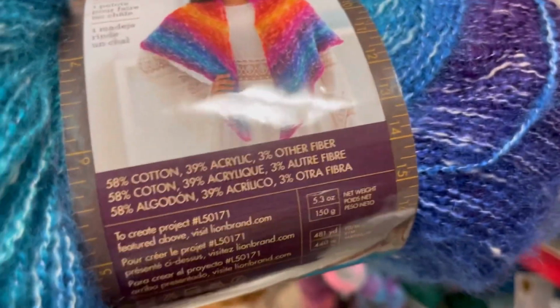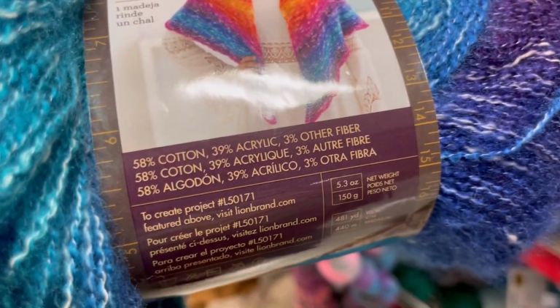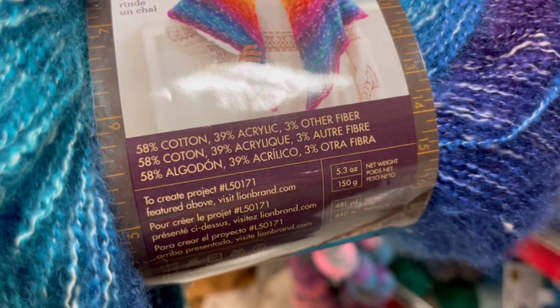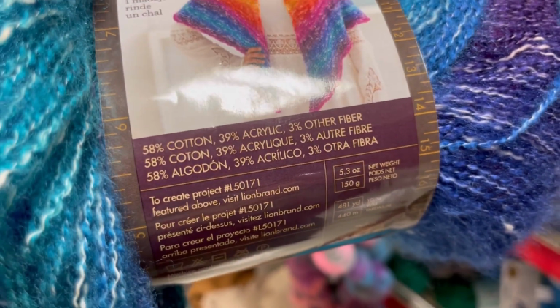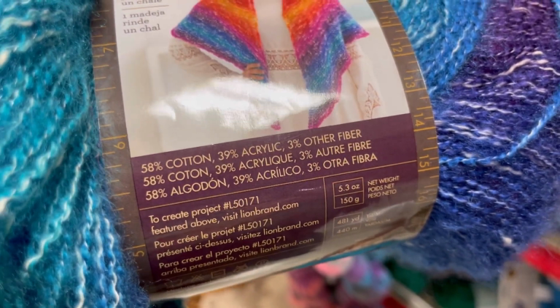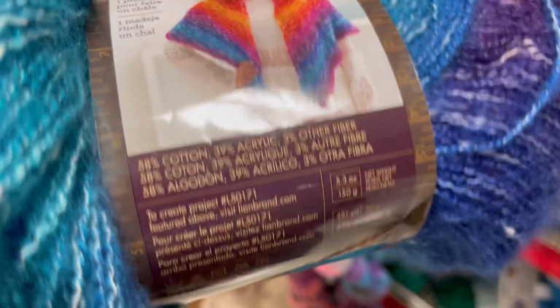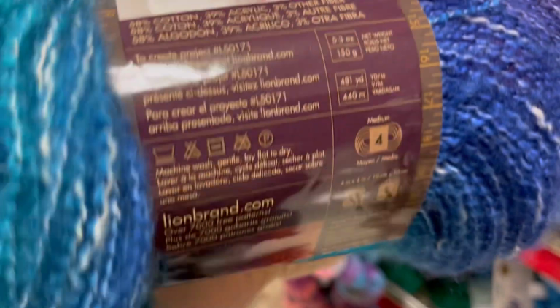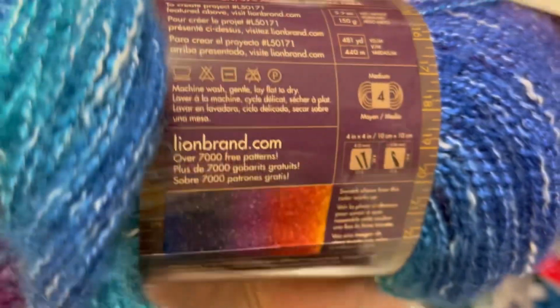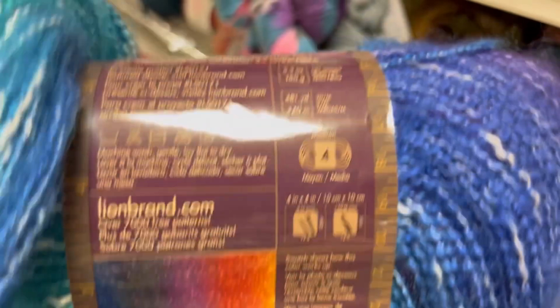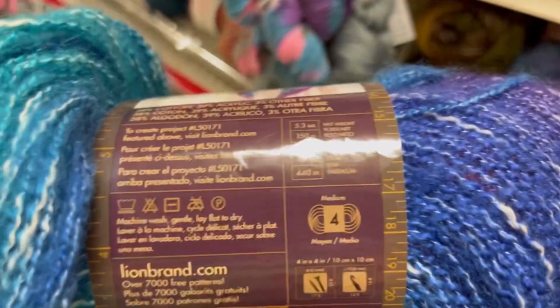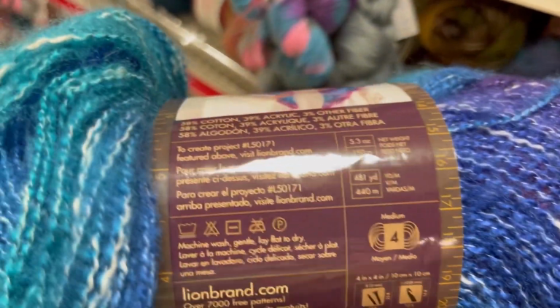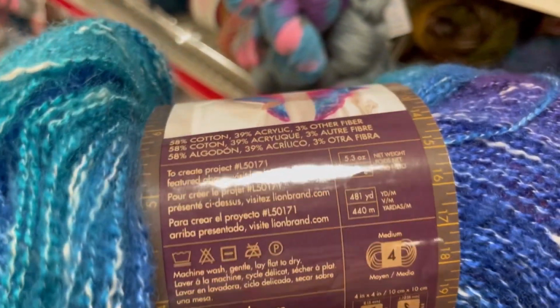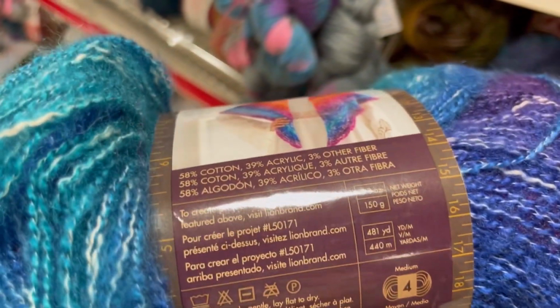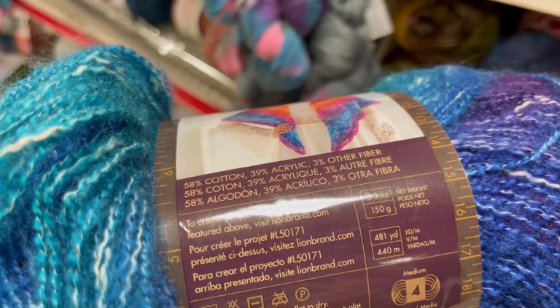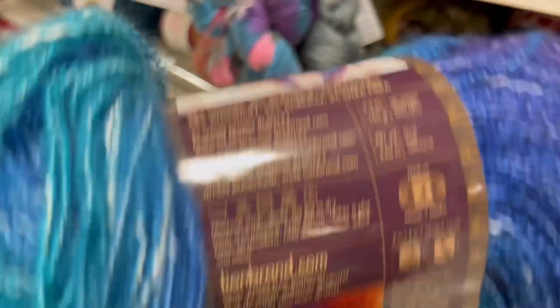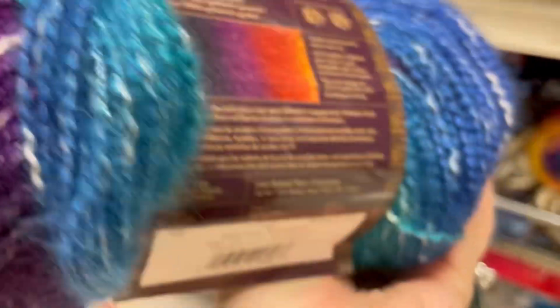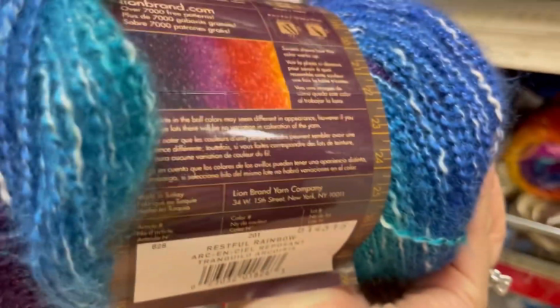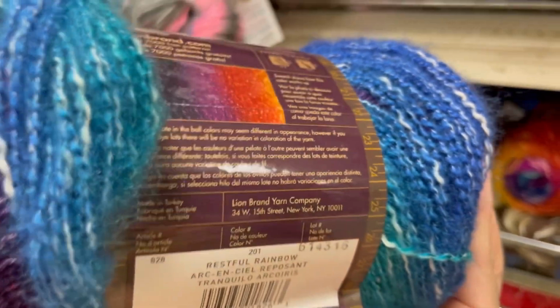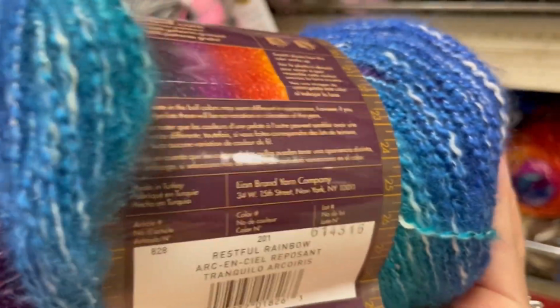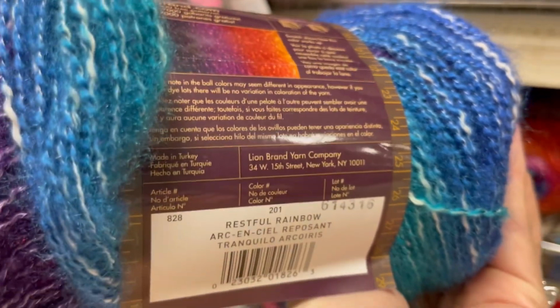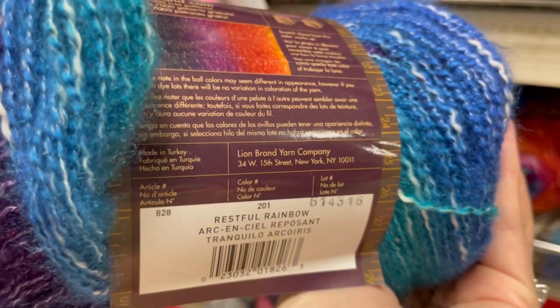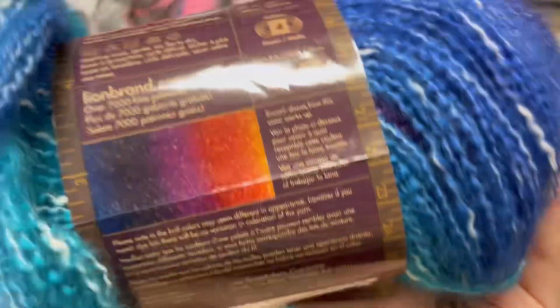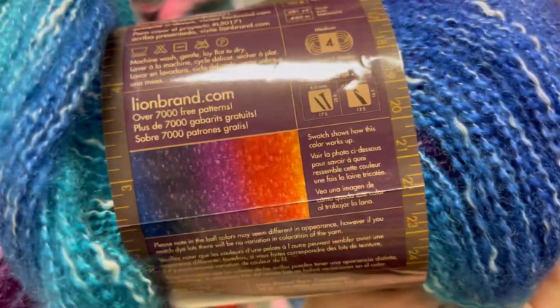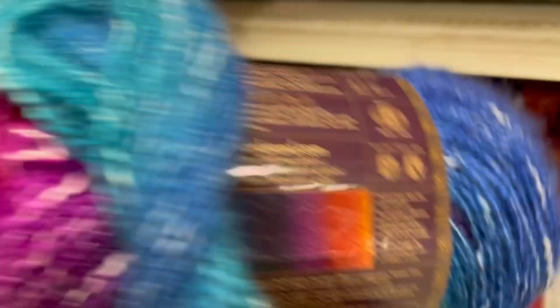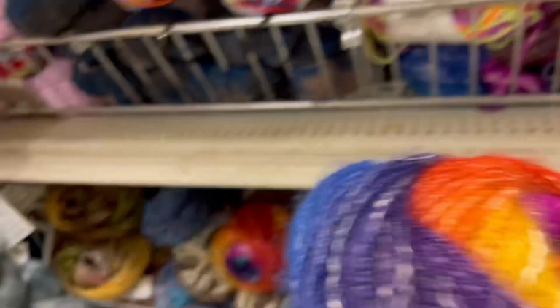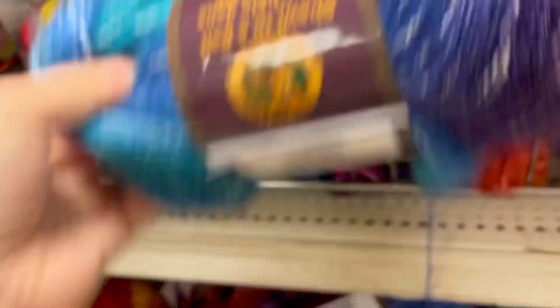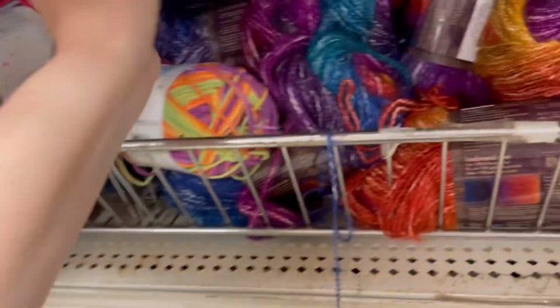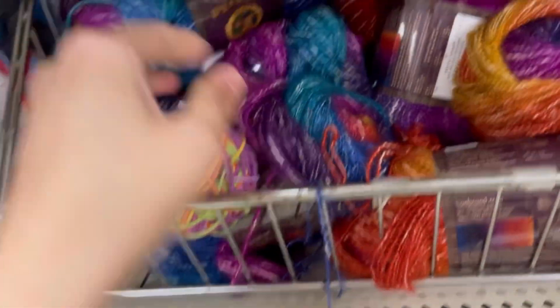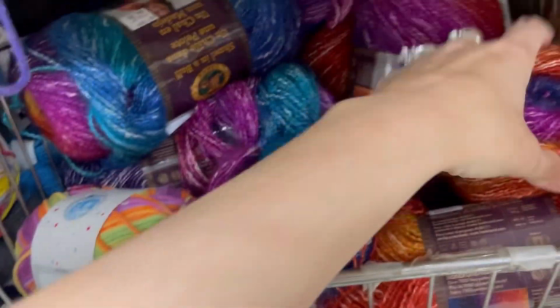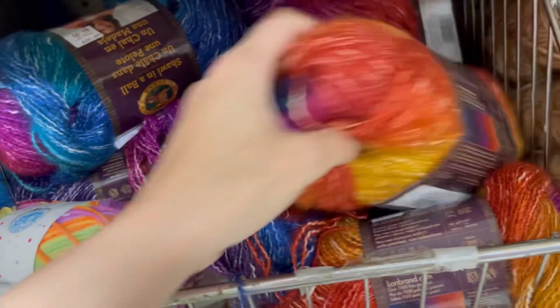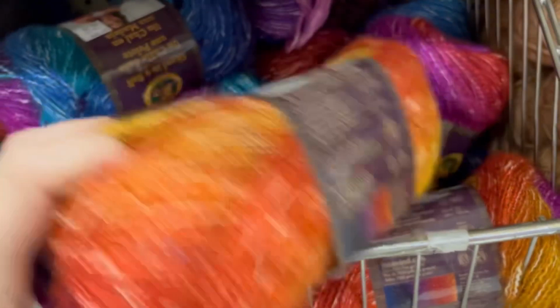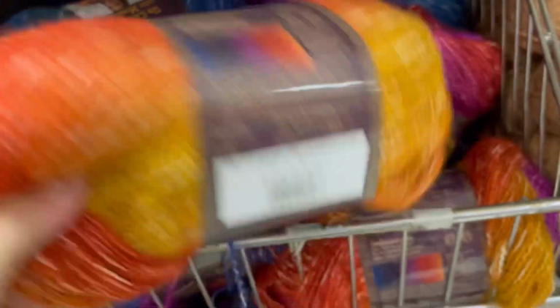It's 58% cotton, 39% acrylic, and three other fibers. It is 481 yards of a 4 weight. So pretty - this is Restful Rainbow. Is that not pretty?